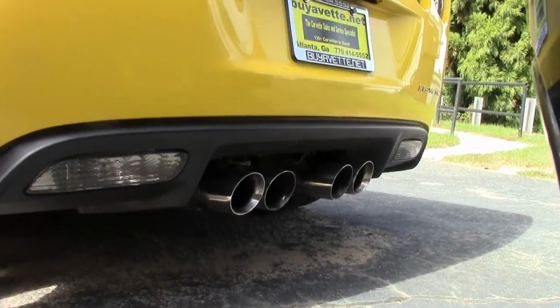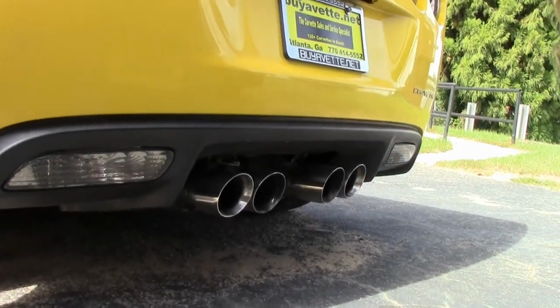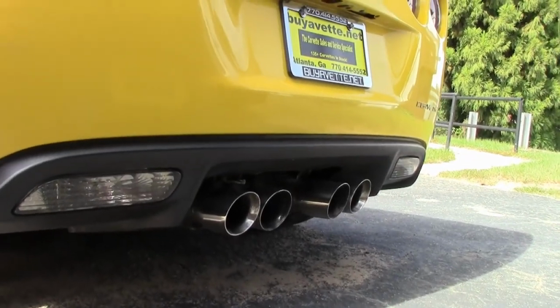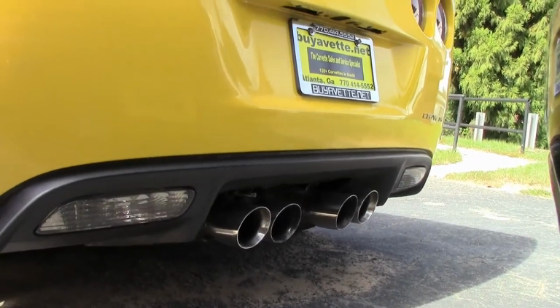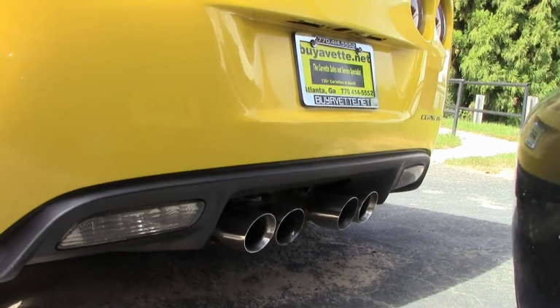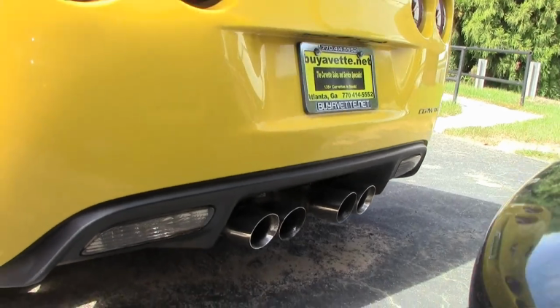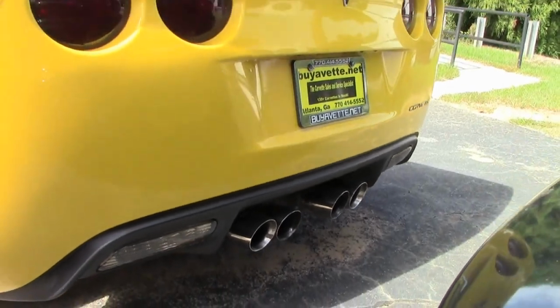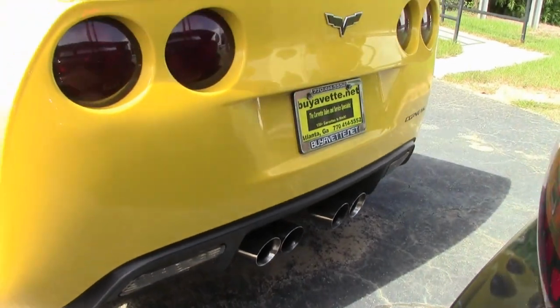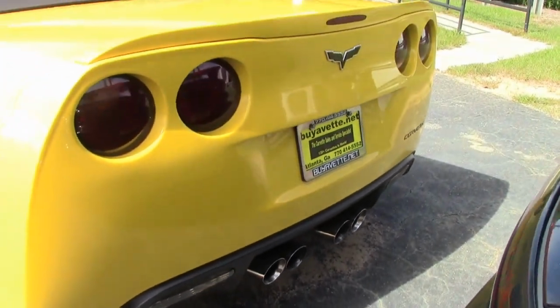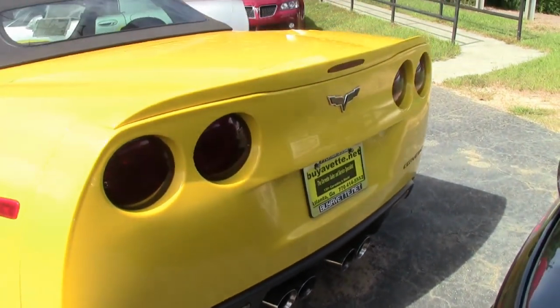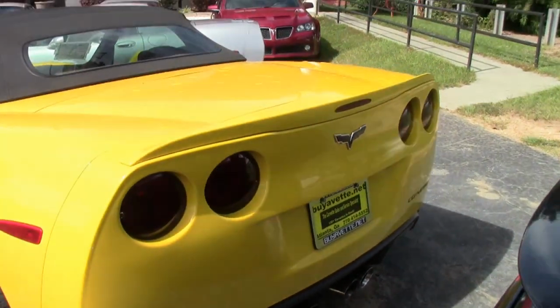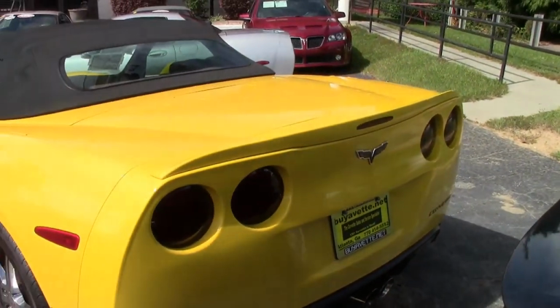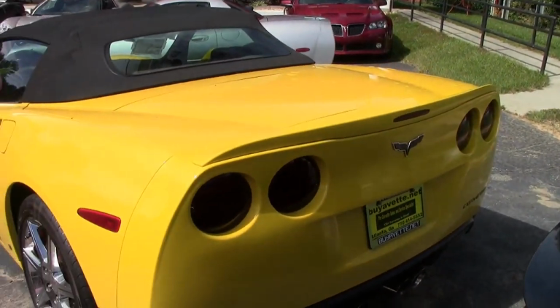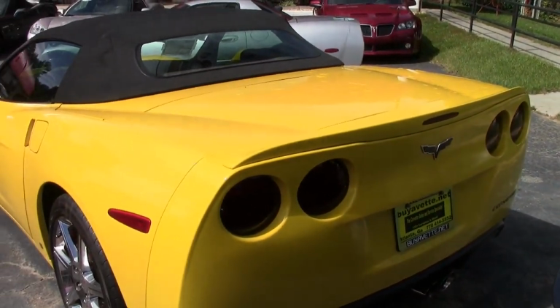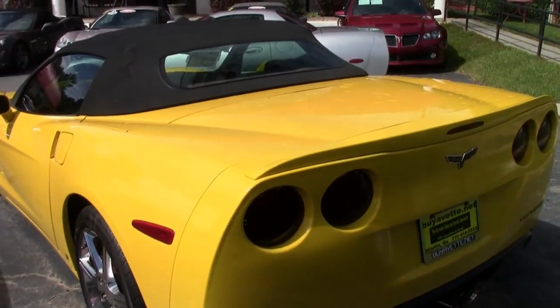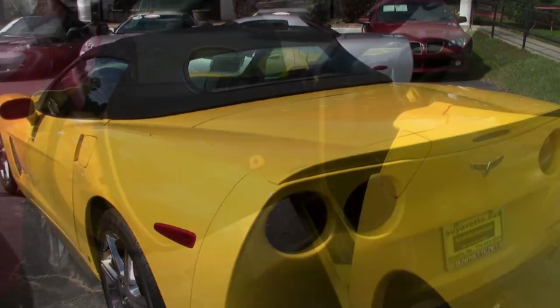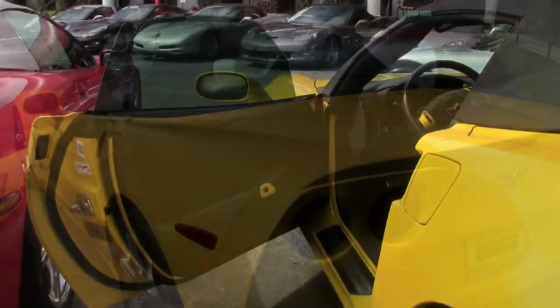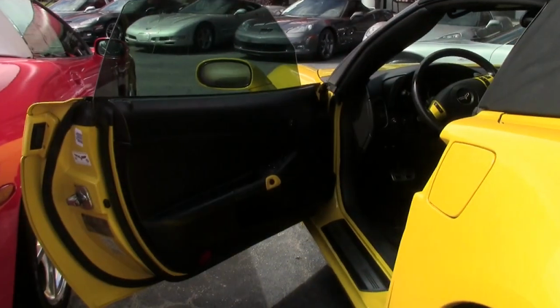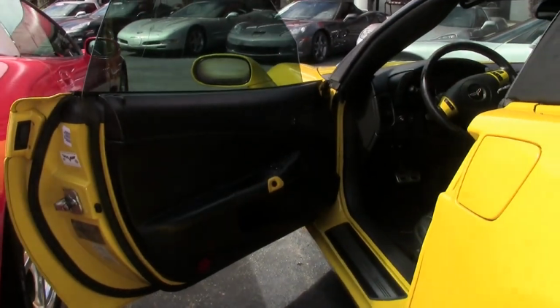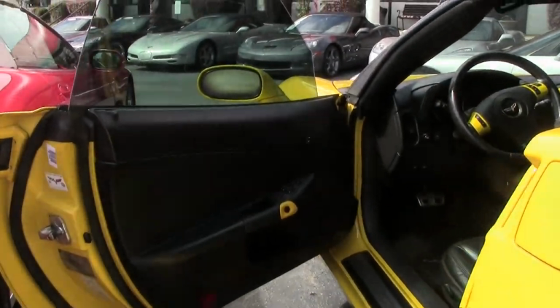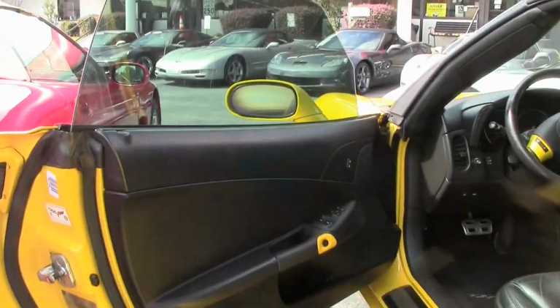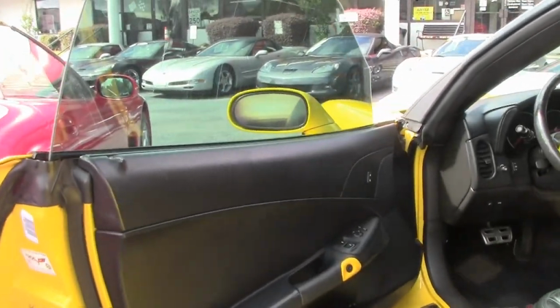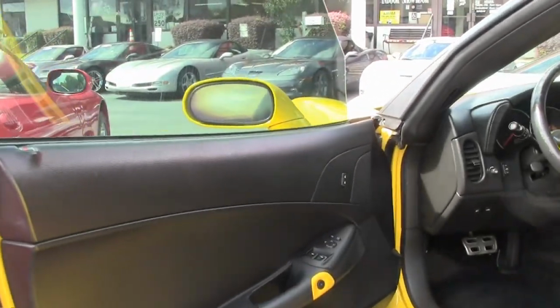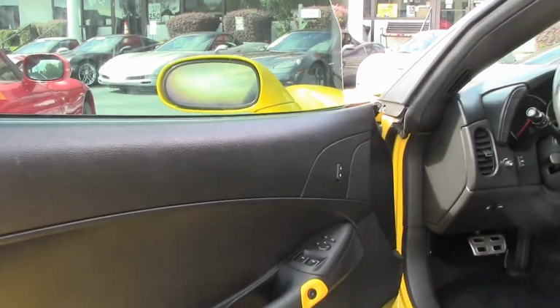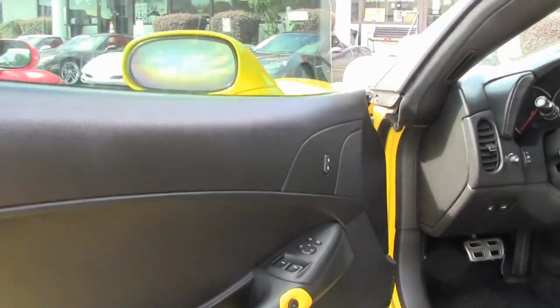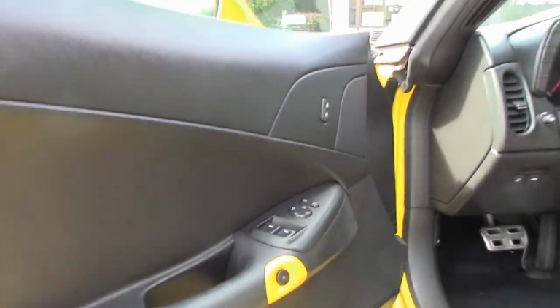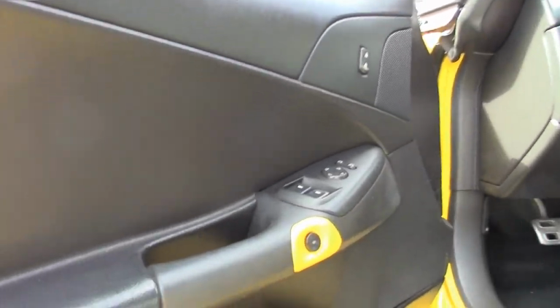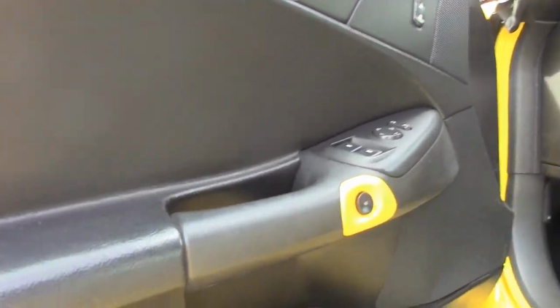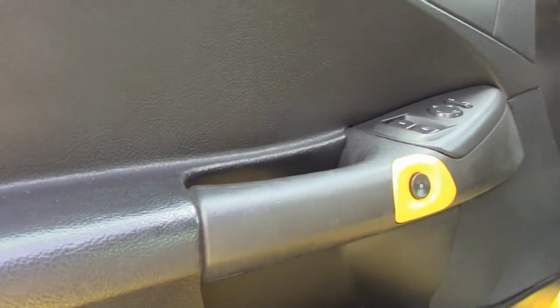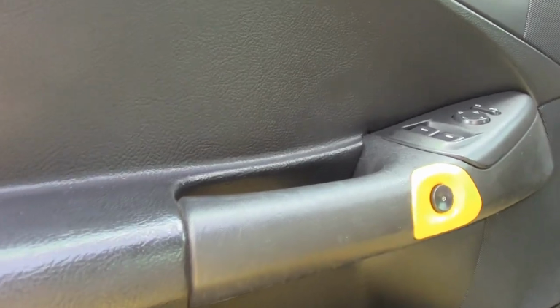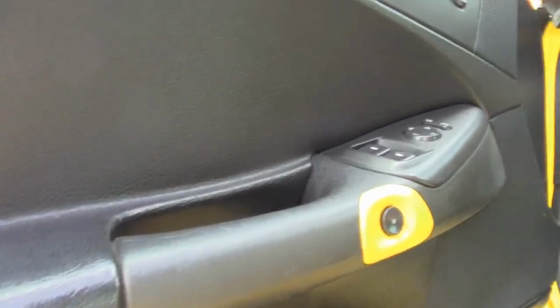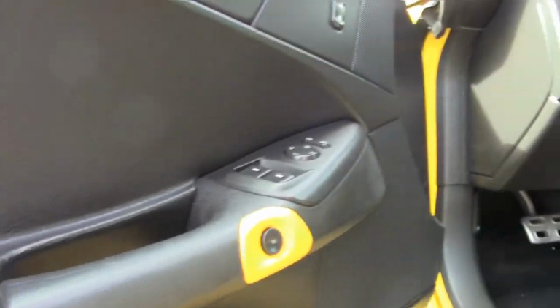You'll find cross-drilled brake rotors, dual mode exhaust, Velocity Yellow thin coat upcharge, Hertz specific chrome wheels, body color exterior door handle covers, and a full width body color rear spoiler.